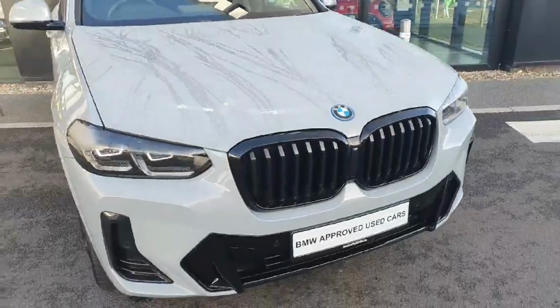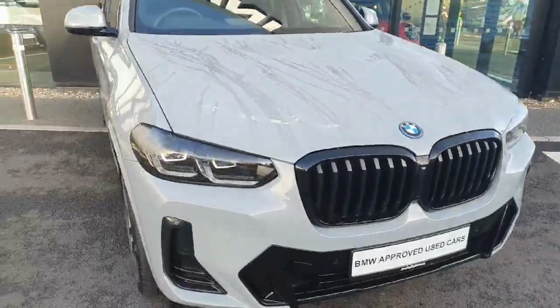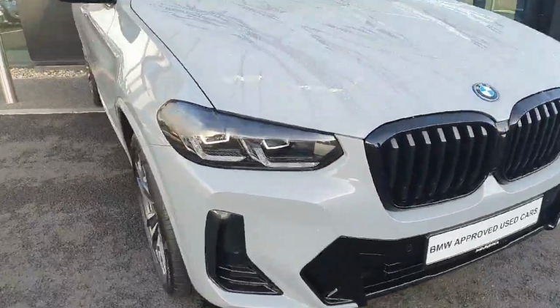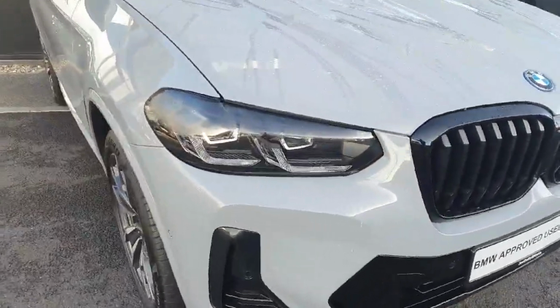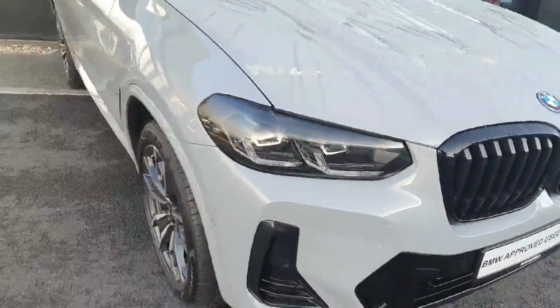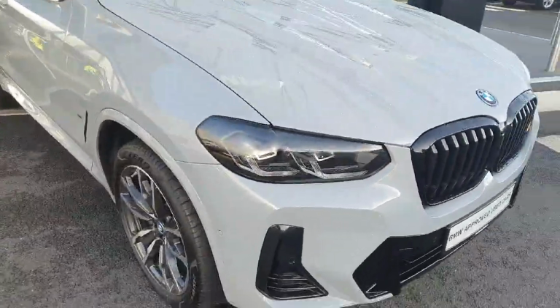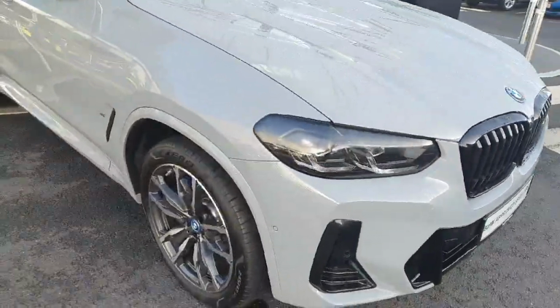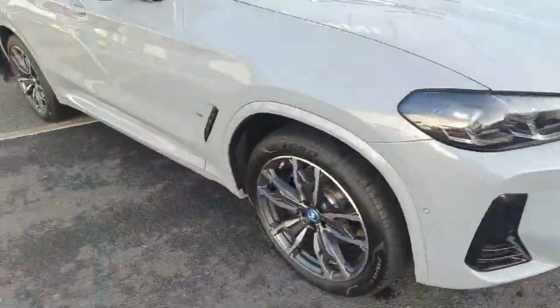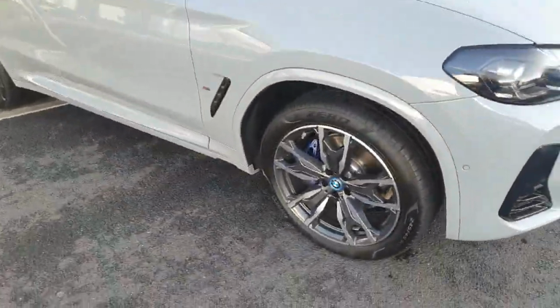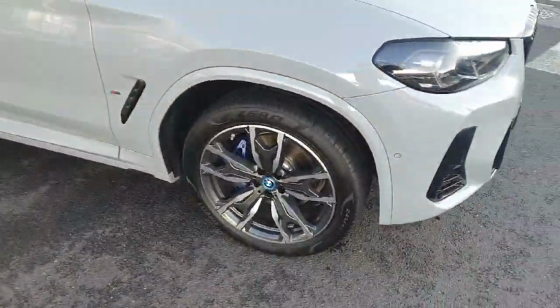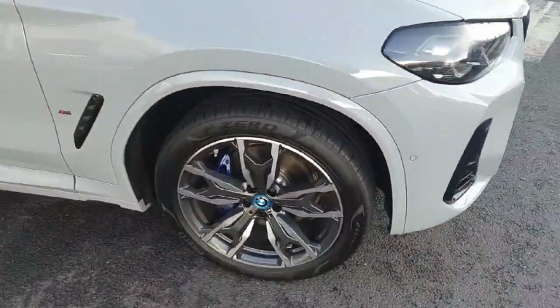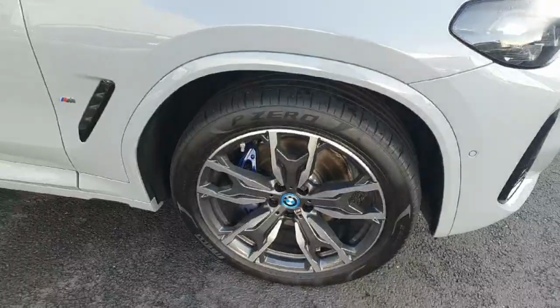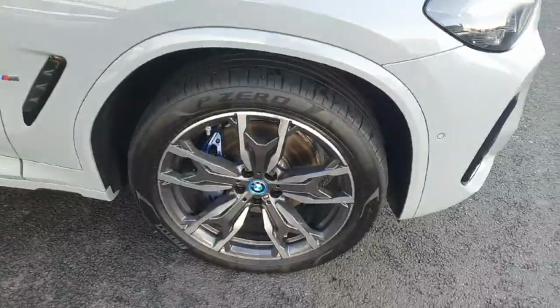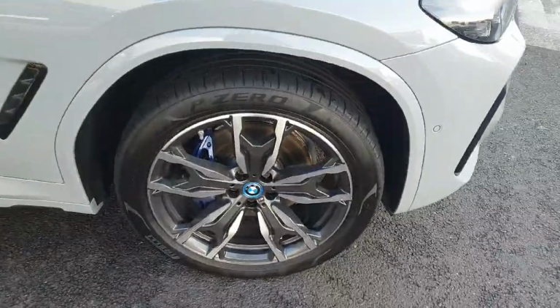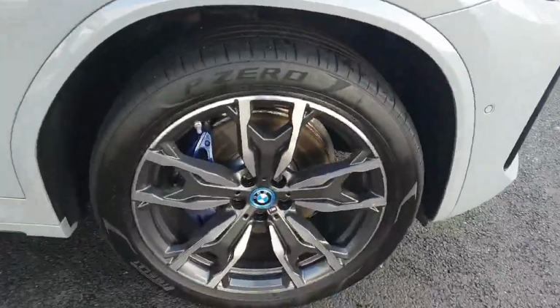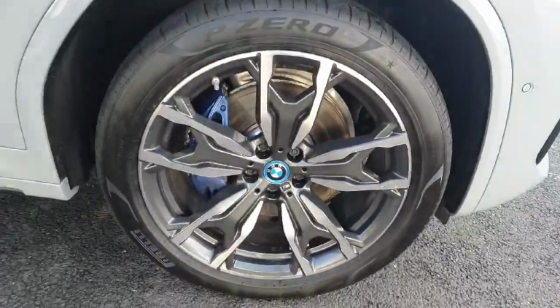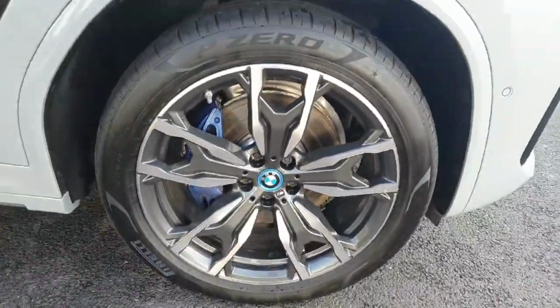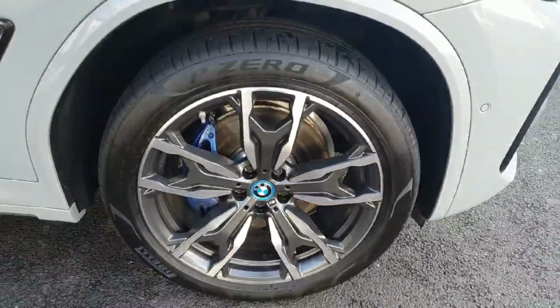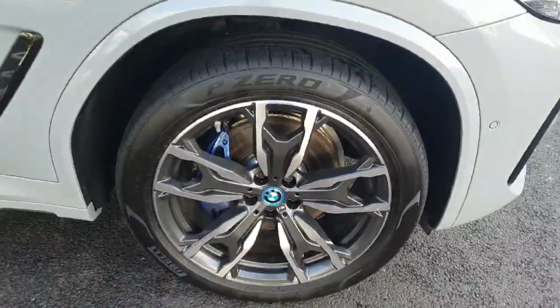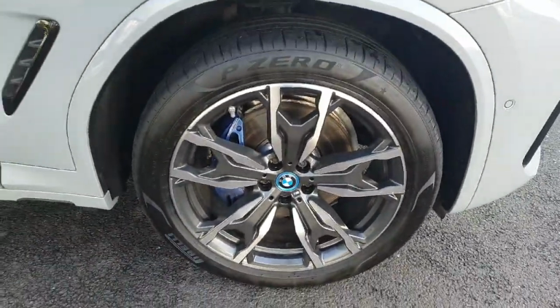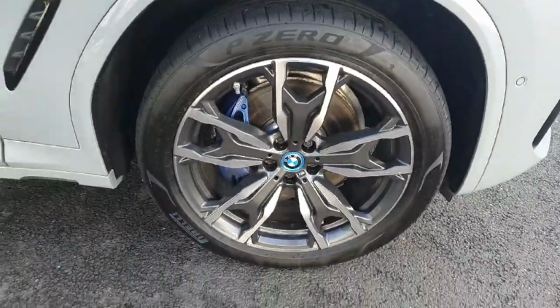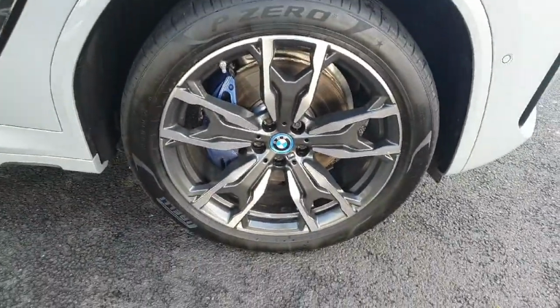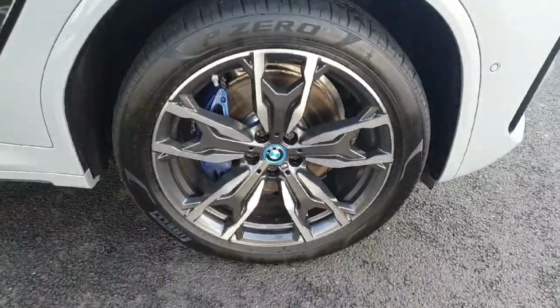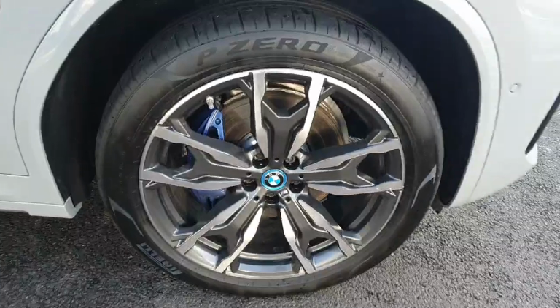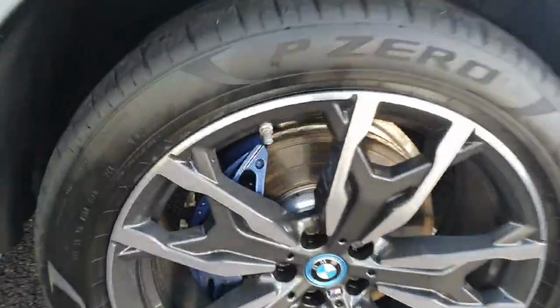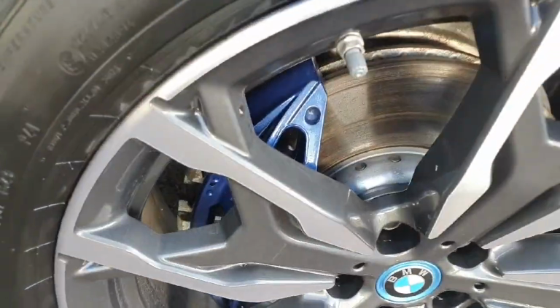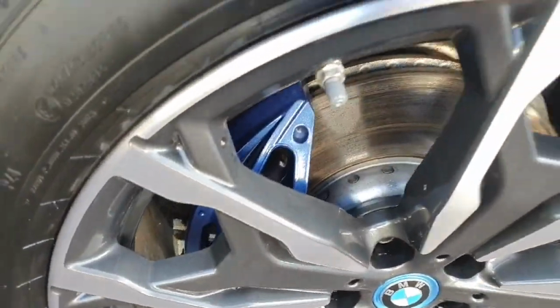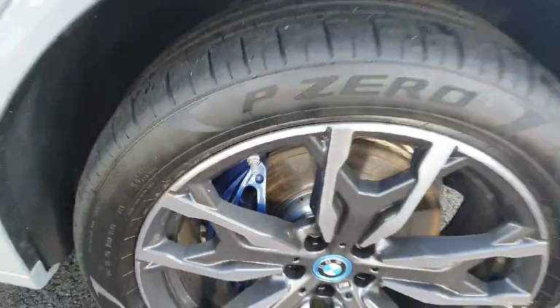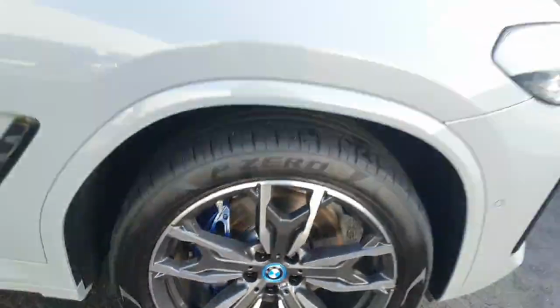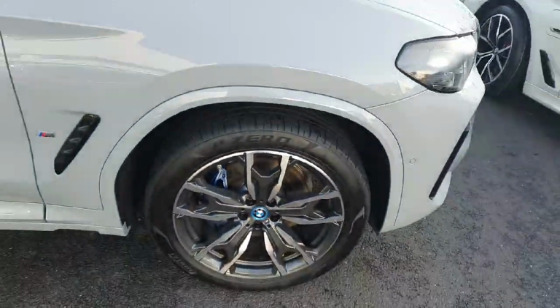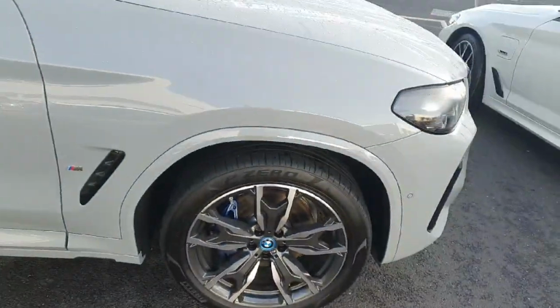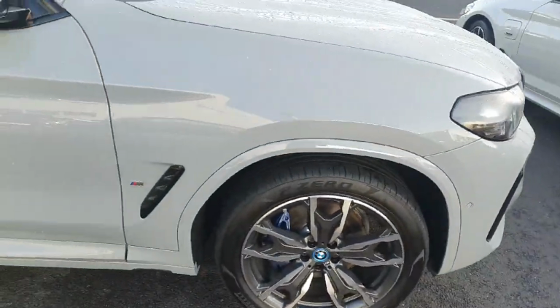Beginning up front, we've got our fully blacked-out kidney grille, LED headlights and spotlights. We've also got 20-inch diamond-coat M Sport alloy wheels finished in gray, paired with the blue M Sport calipers.